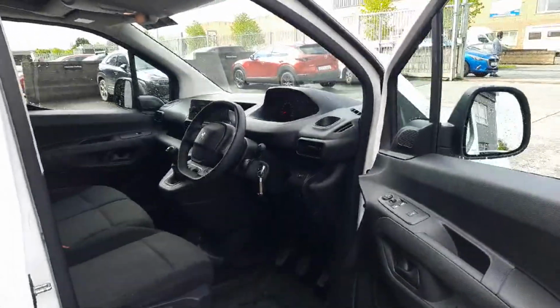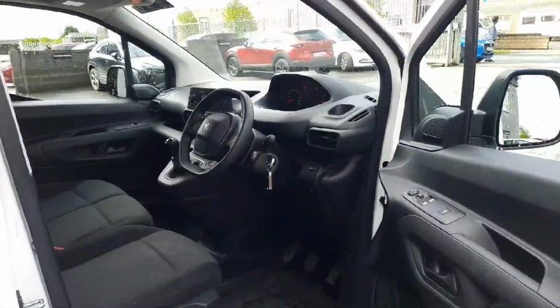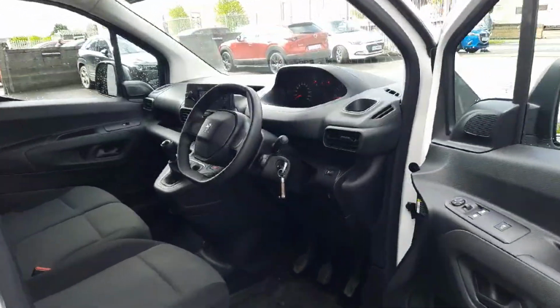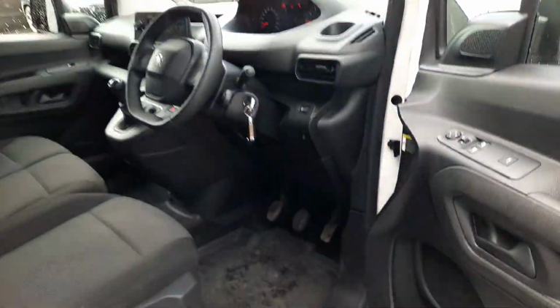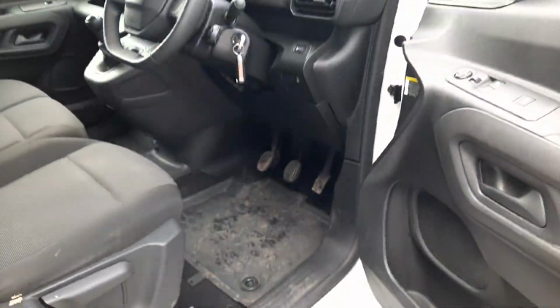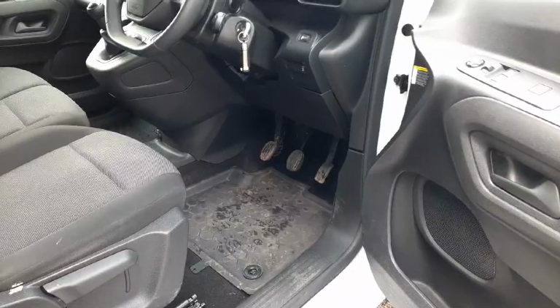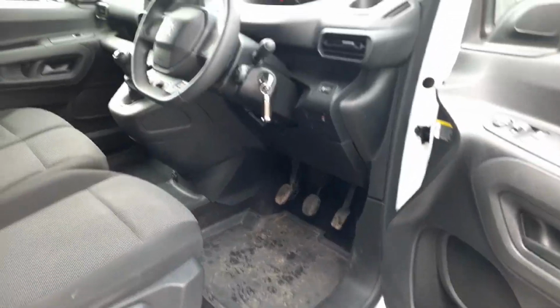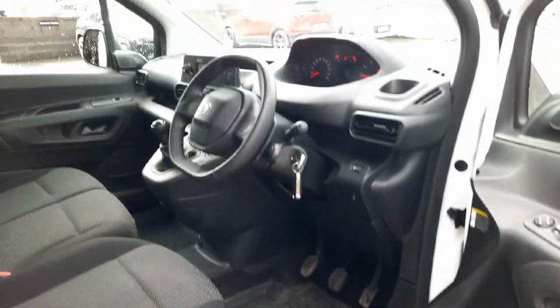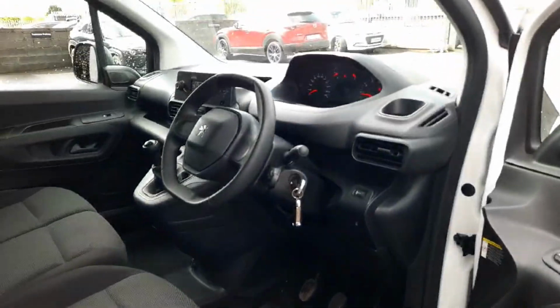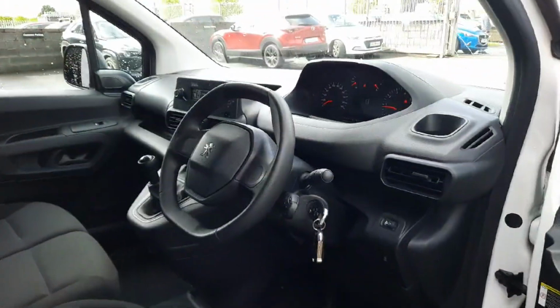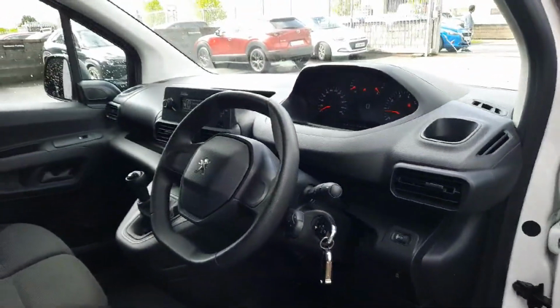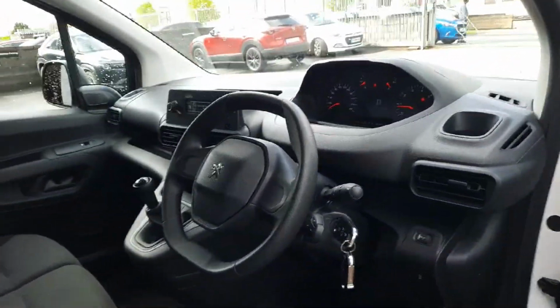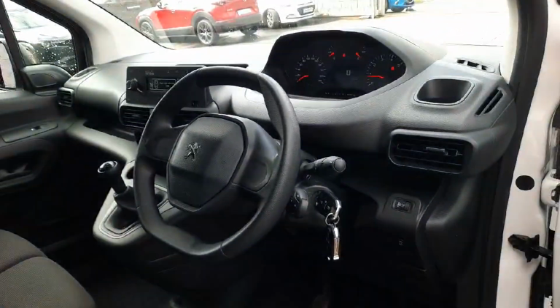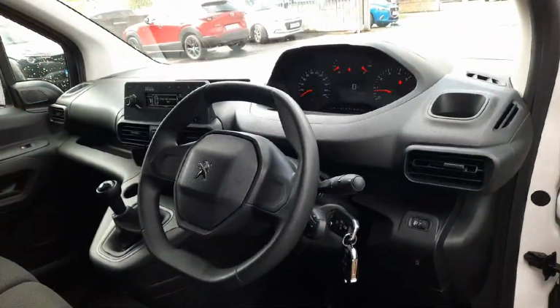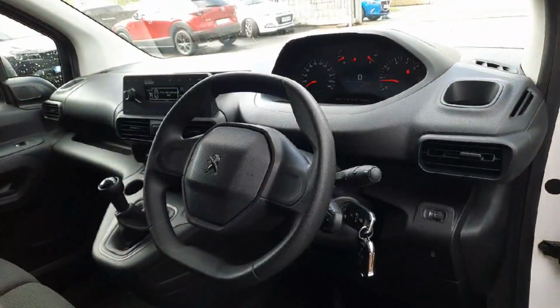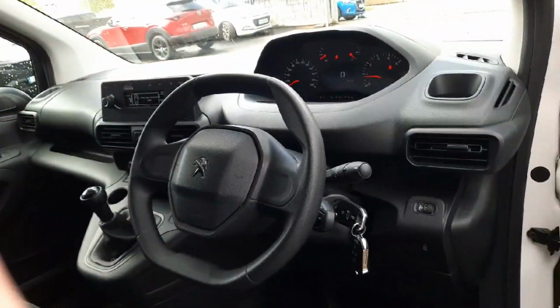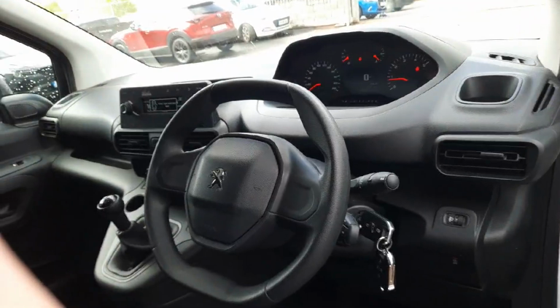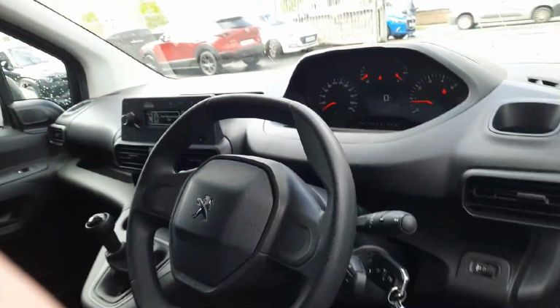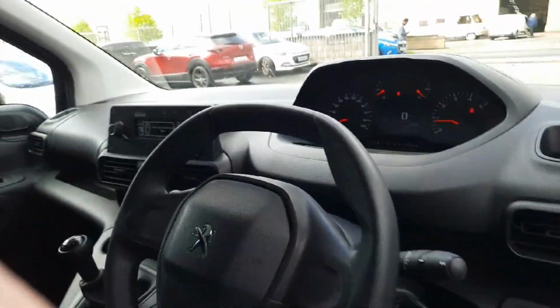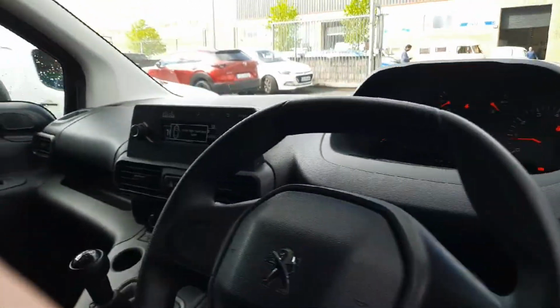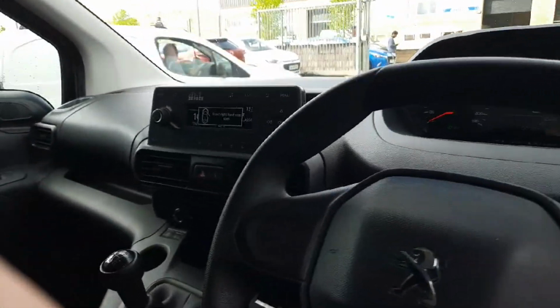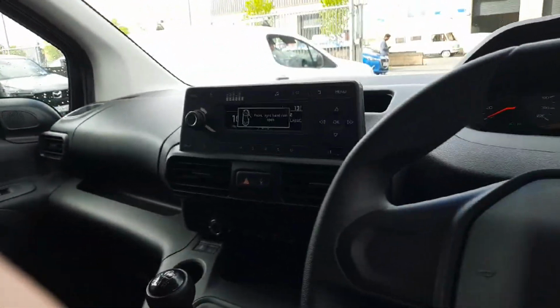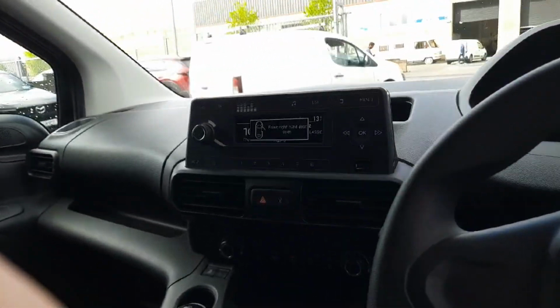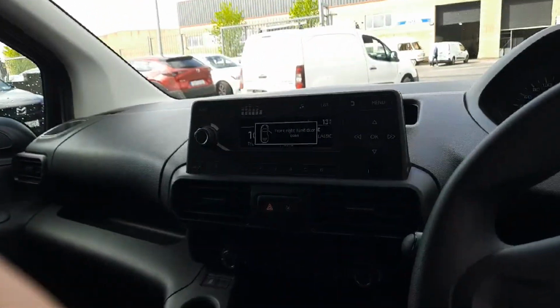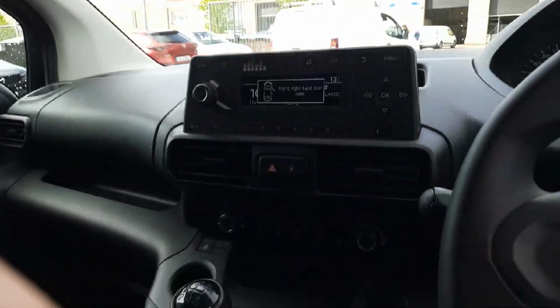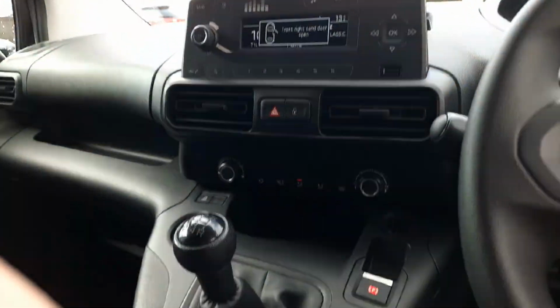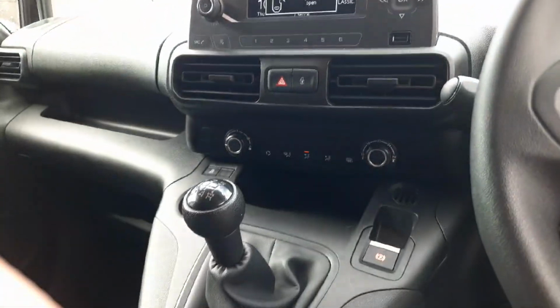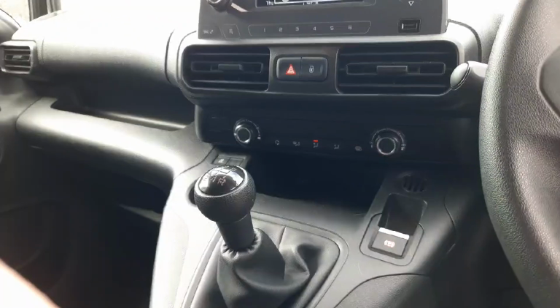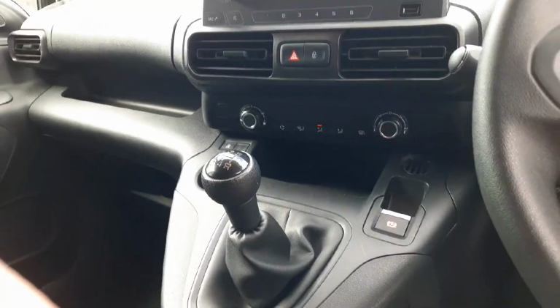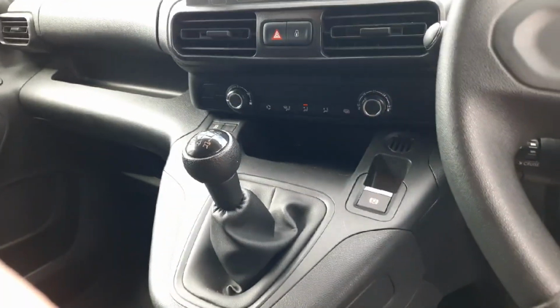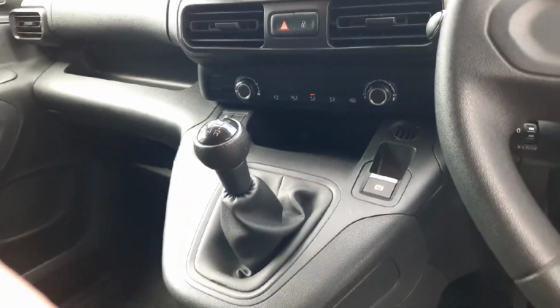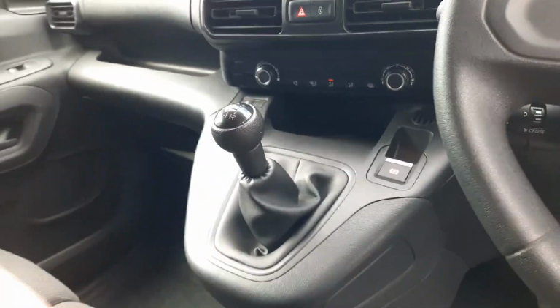Inside the cabin it's been well kept. We have the clip-in rubberized floor mats, the really aerodynamic steering wheel. It's a real nice place to be. Easy to use entertainment system there, and a five speed manual gearbox.